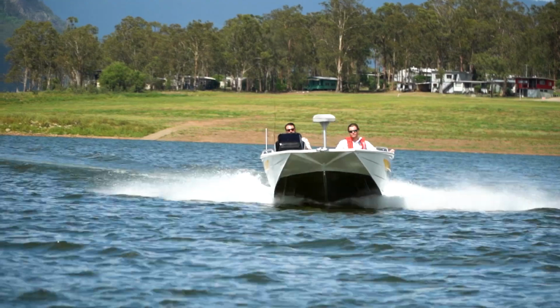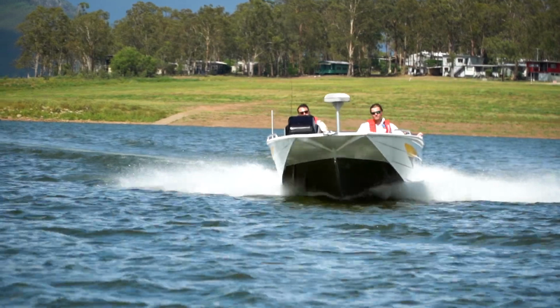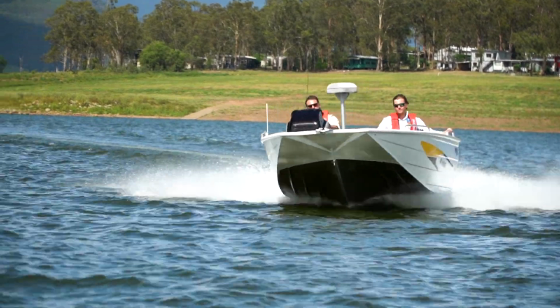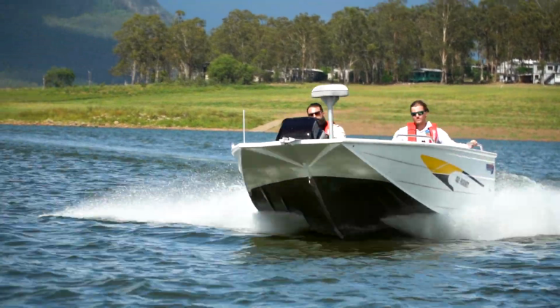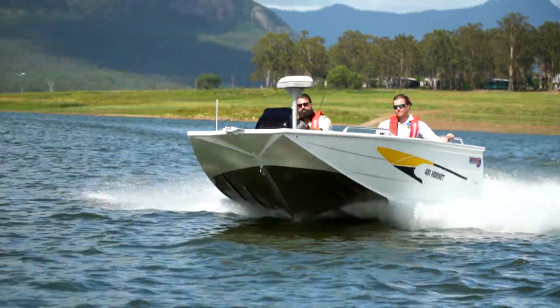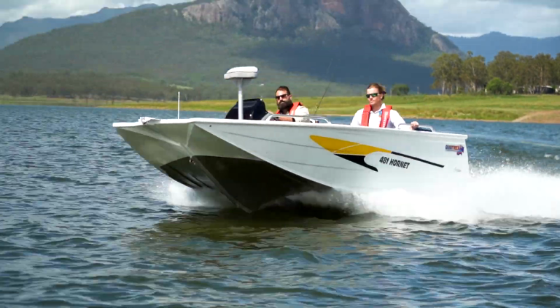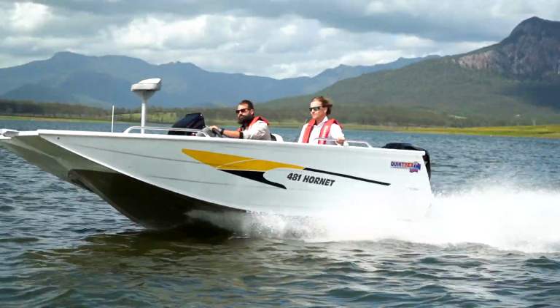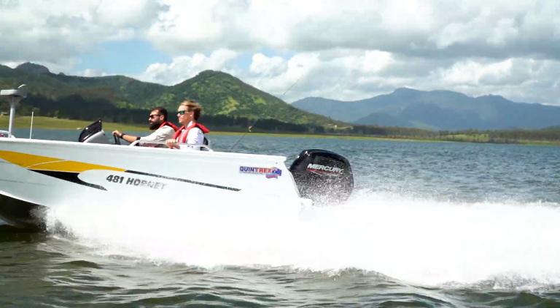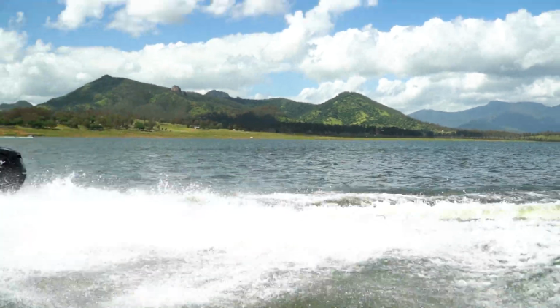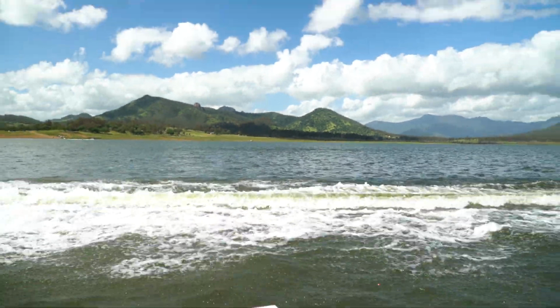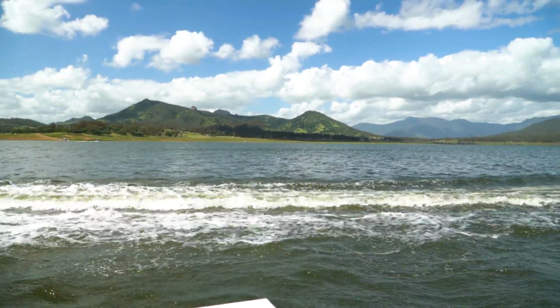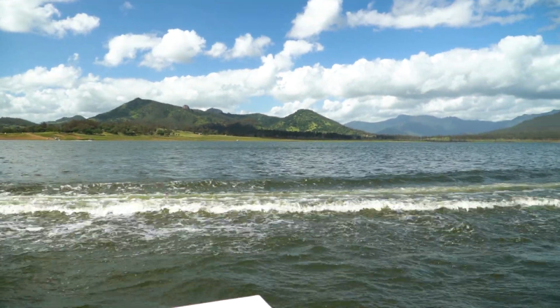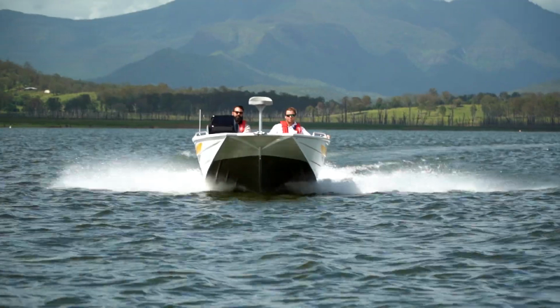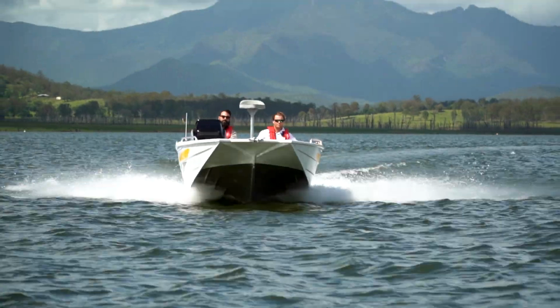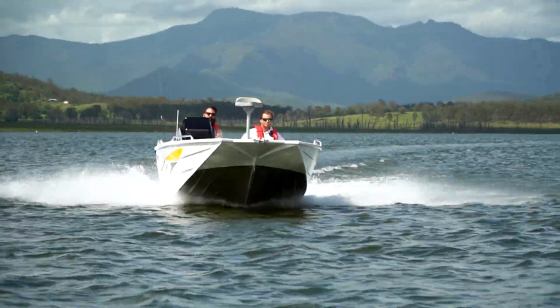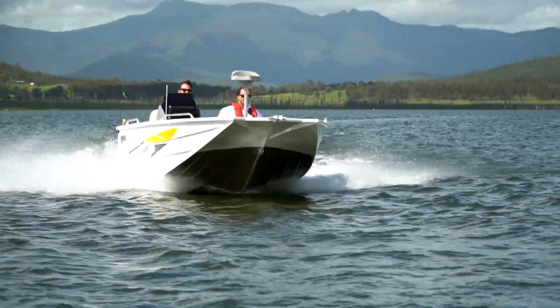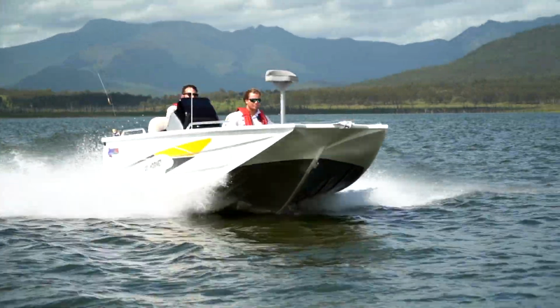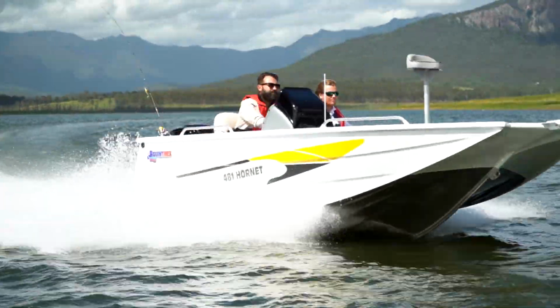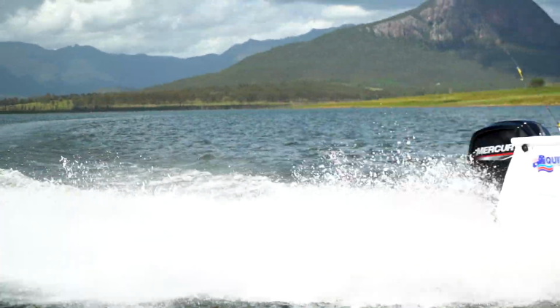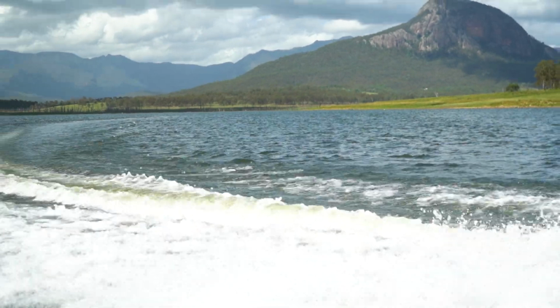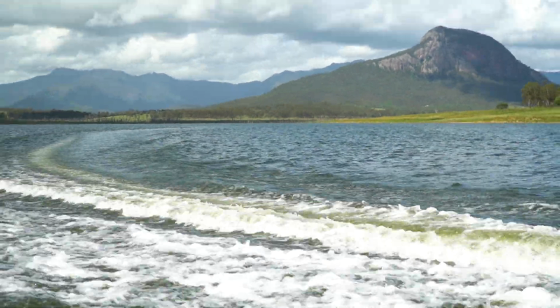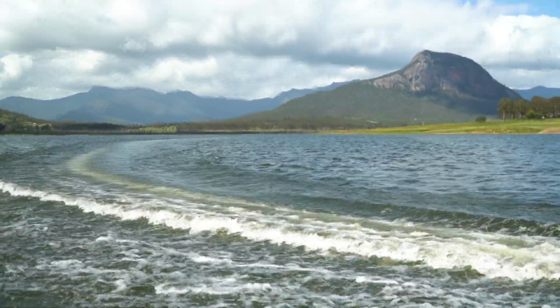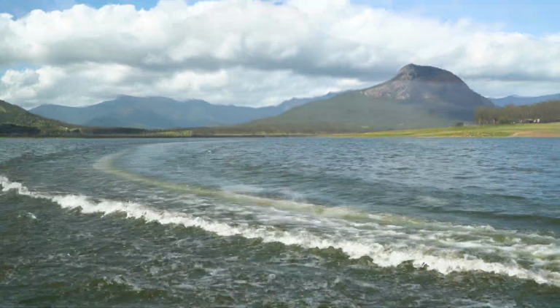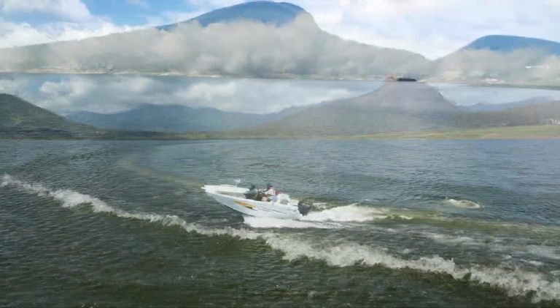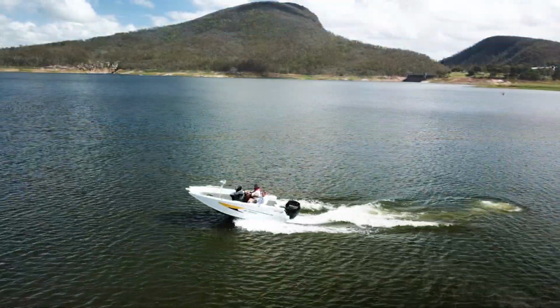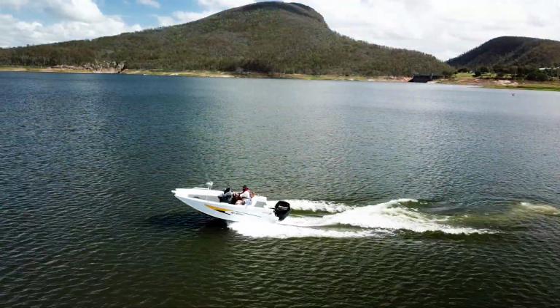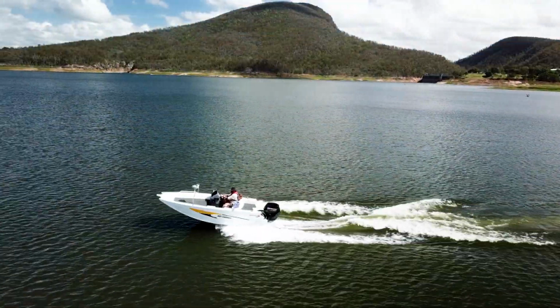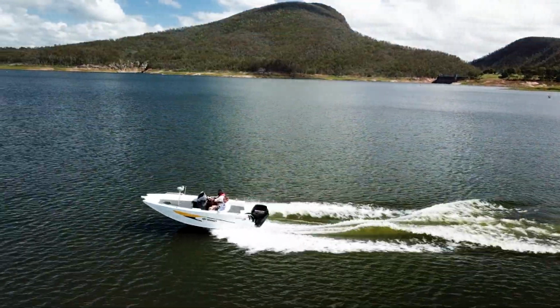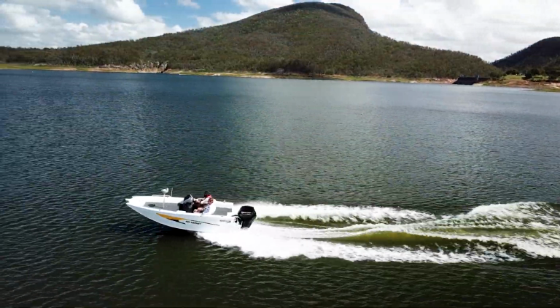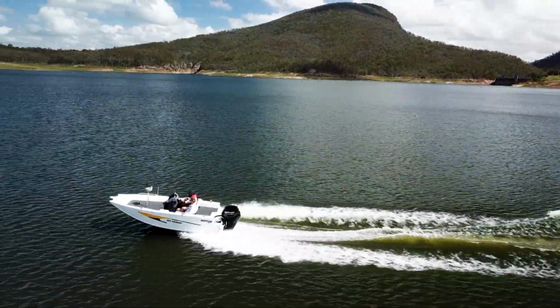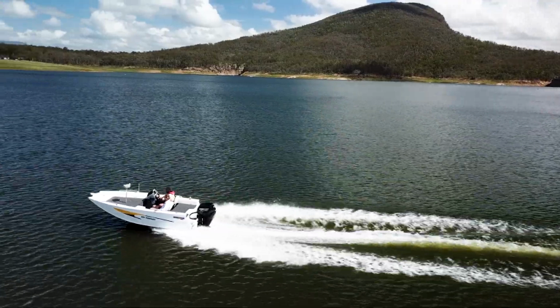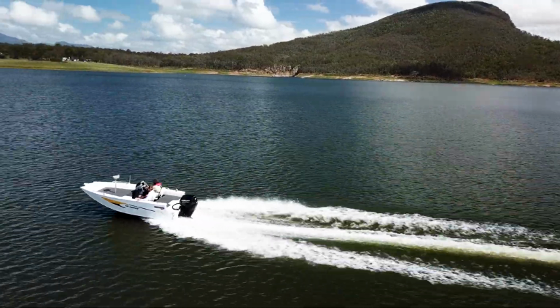The boat itself has plenty of power. The way that the transom has been set up allows for us to really power up the package so that whatever you put in there, you're not going to struggle getting up out of the water and getting to your destination as quickly as possible. More time spent fishing.